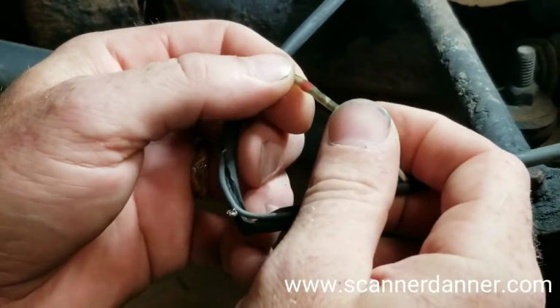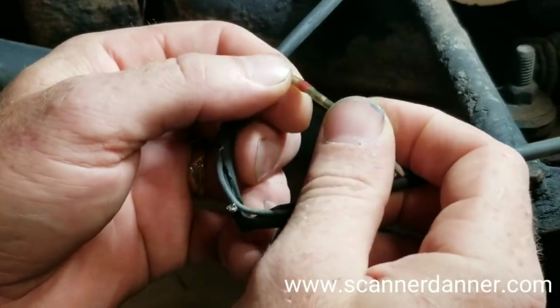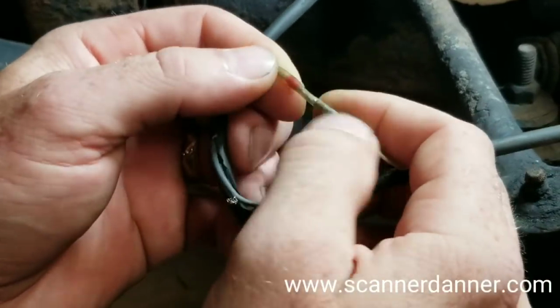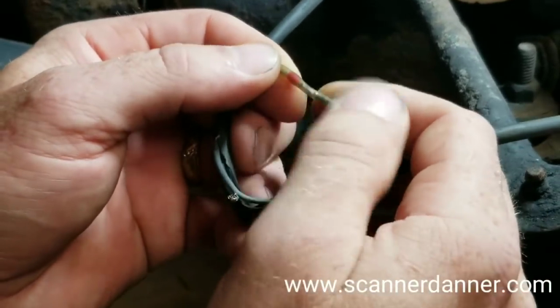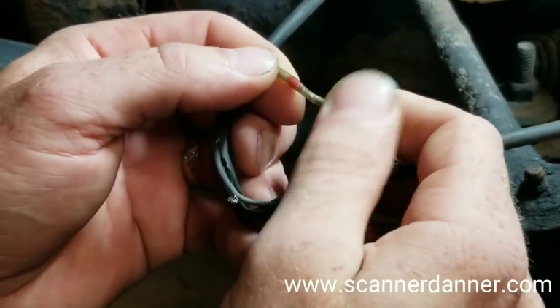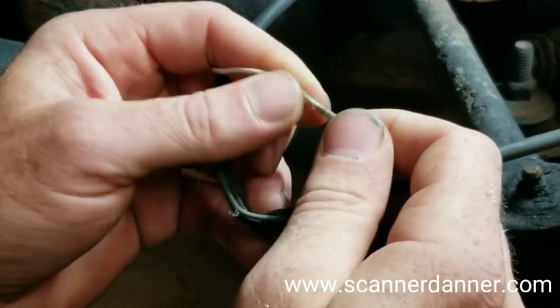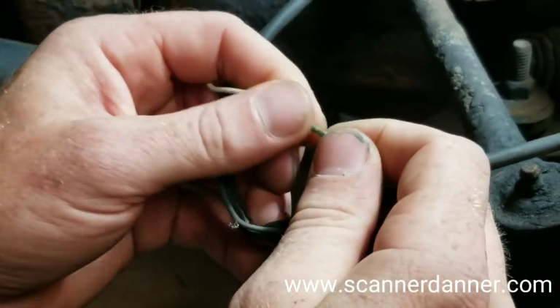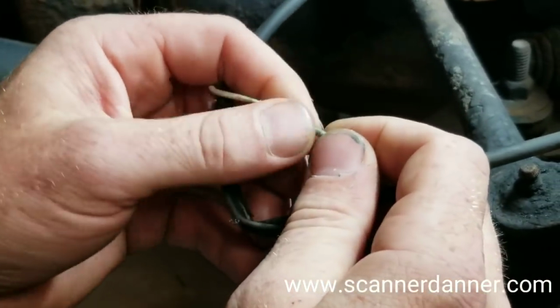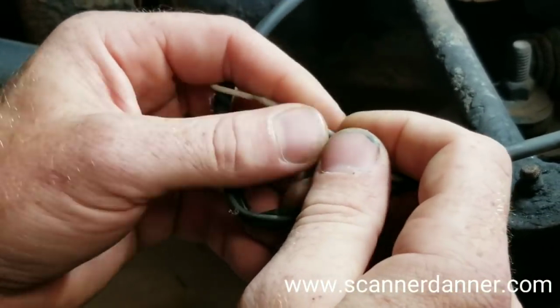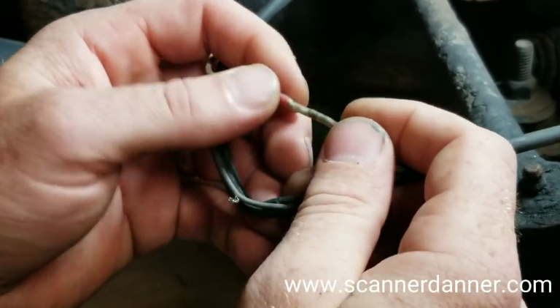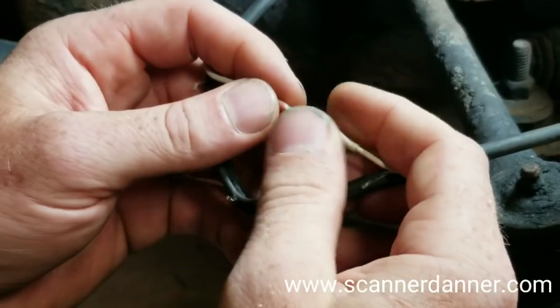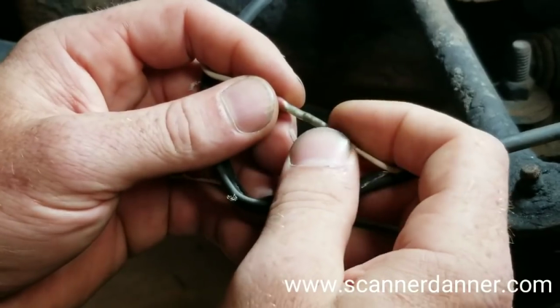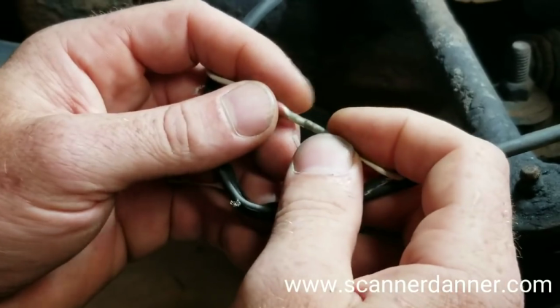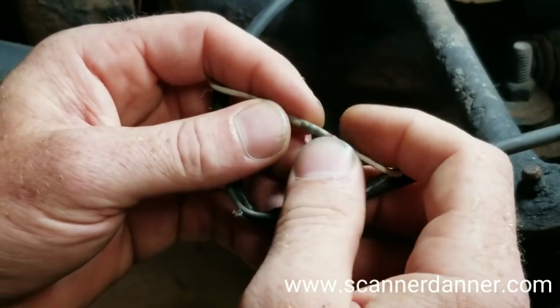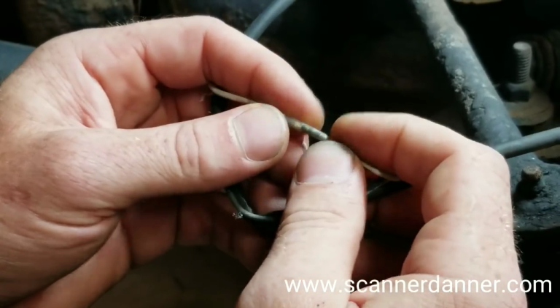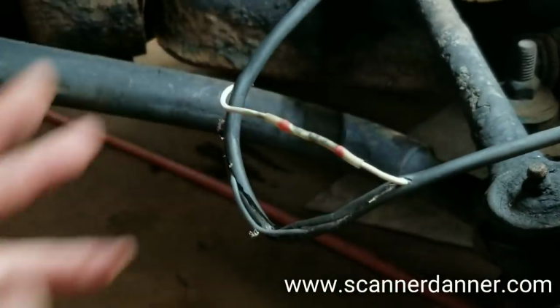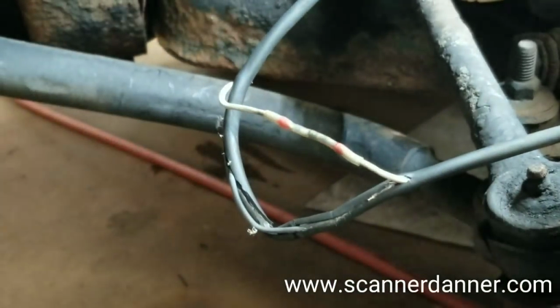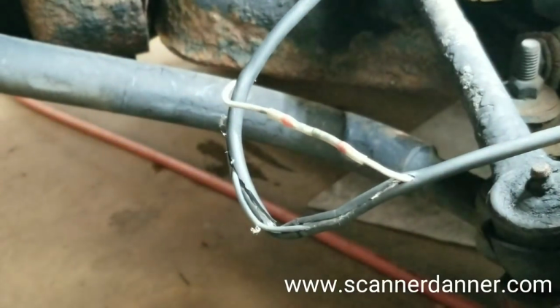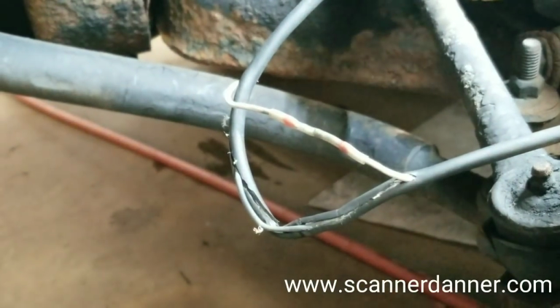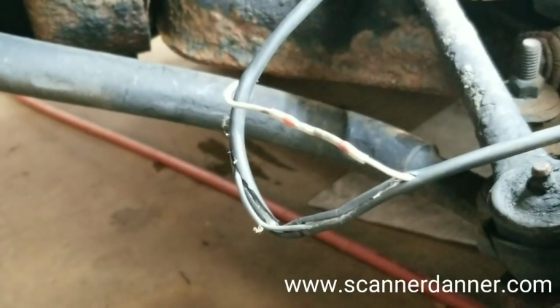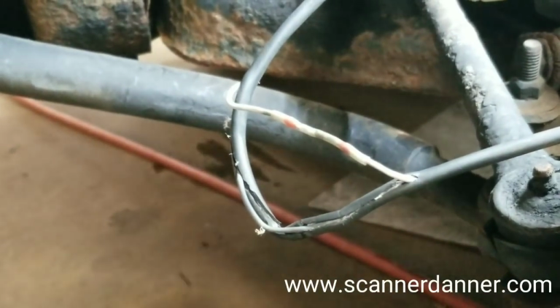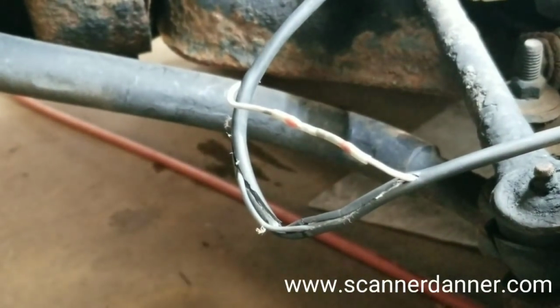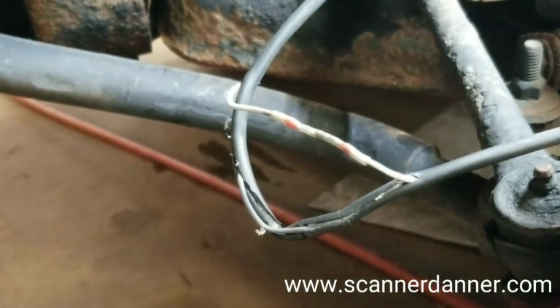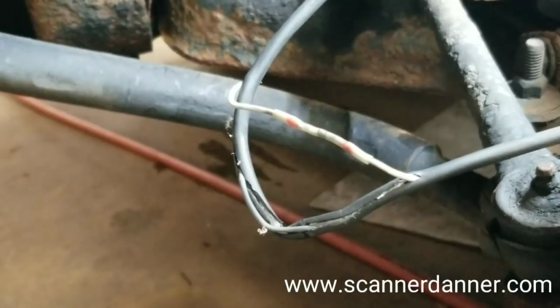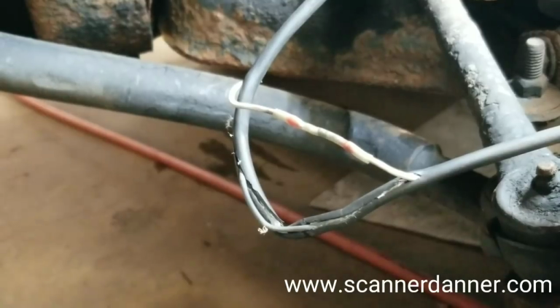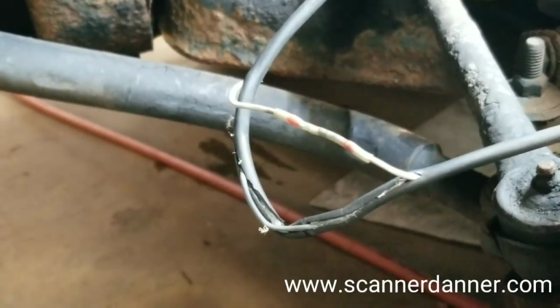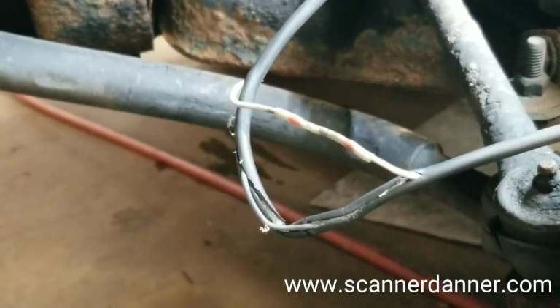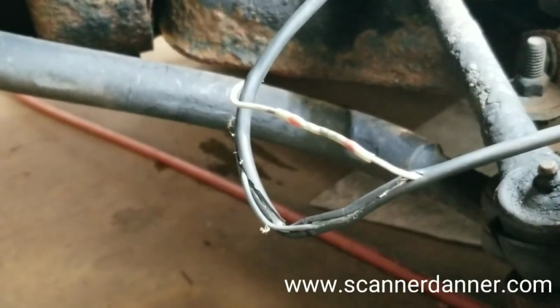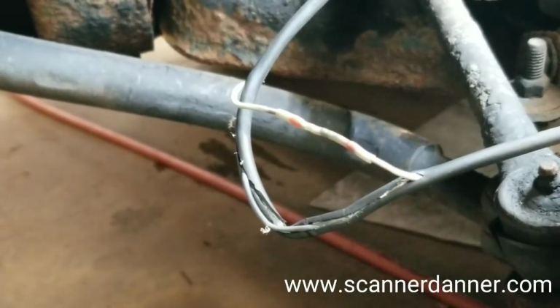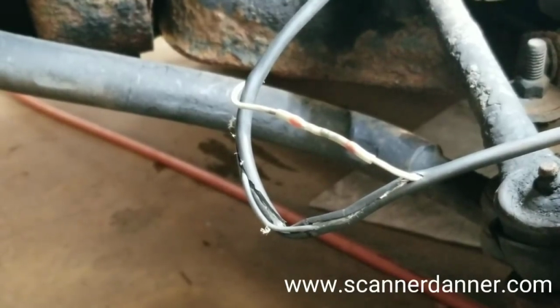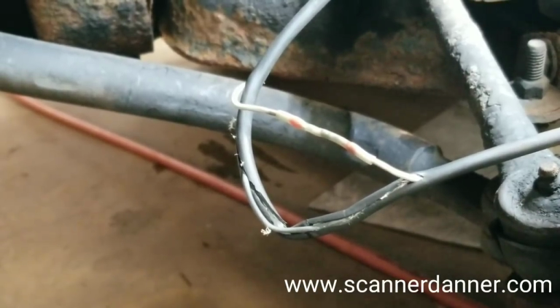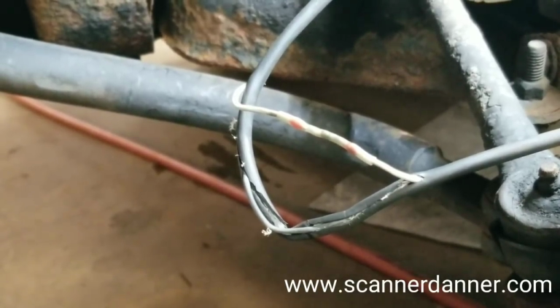That's going to take about 20 minutes just to solder. That's still a little bit warm, I'm not going to stress it yet. I don't want to do the other one if this doesn't hold. I'm hoping it does.